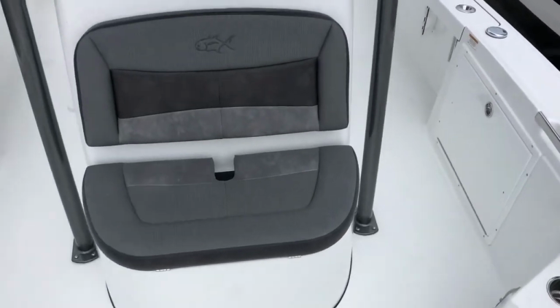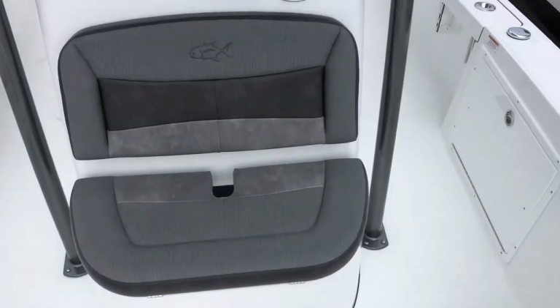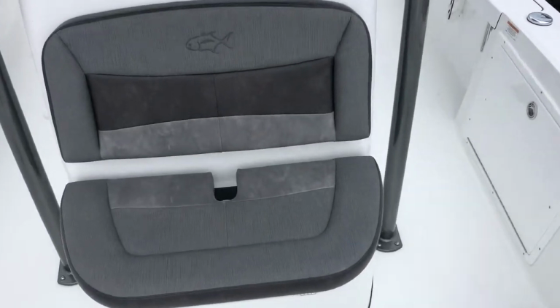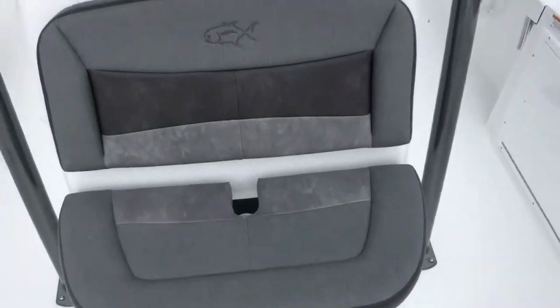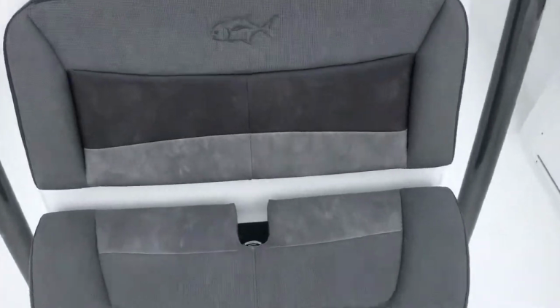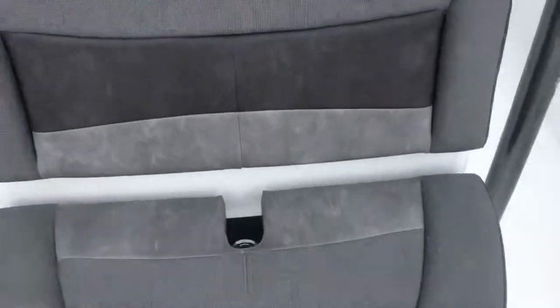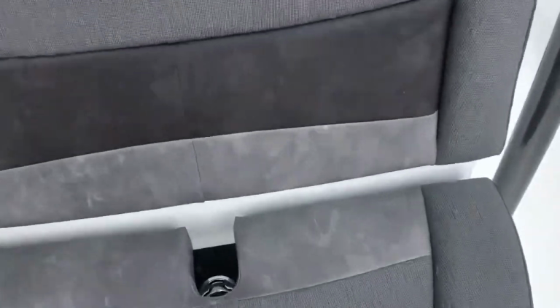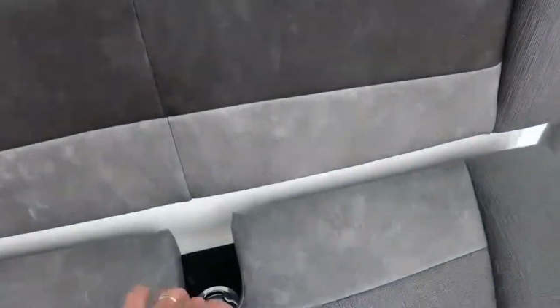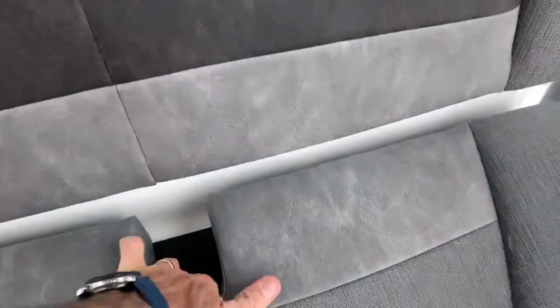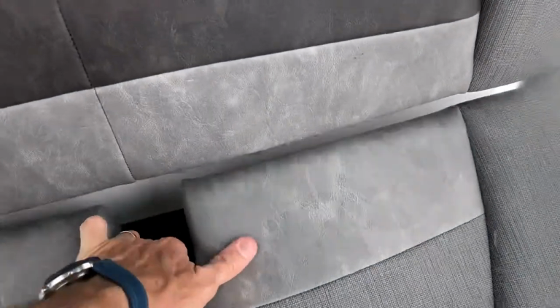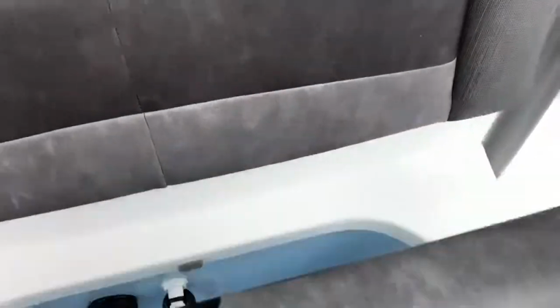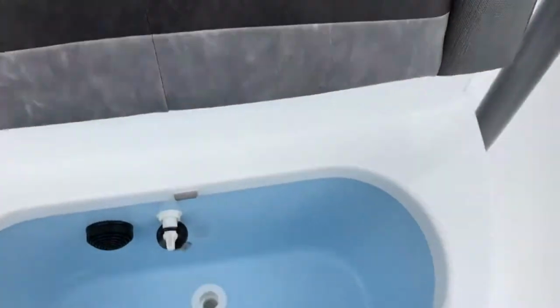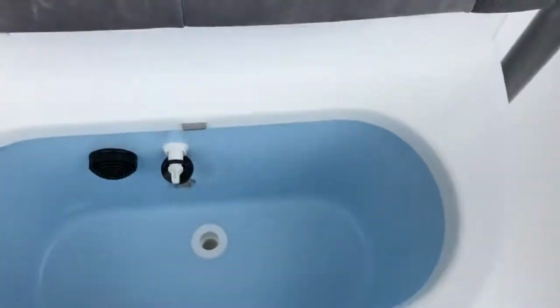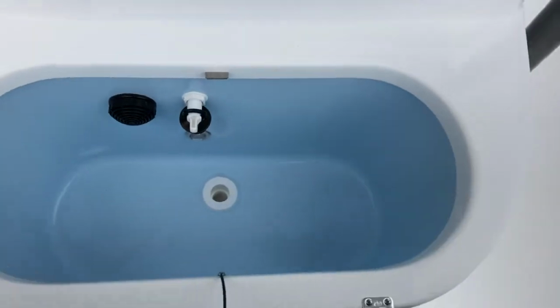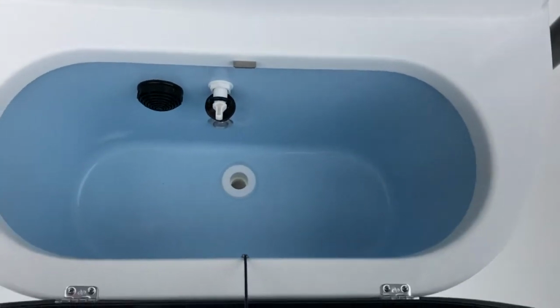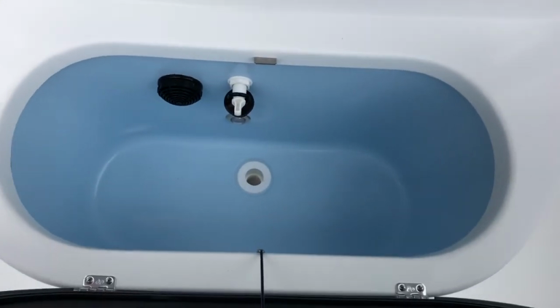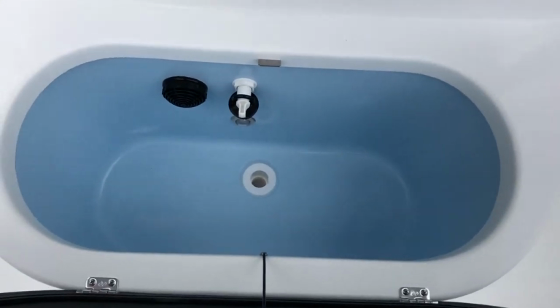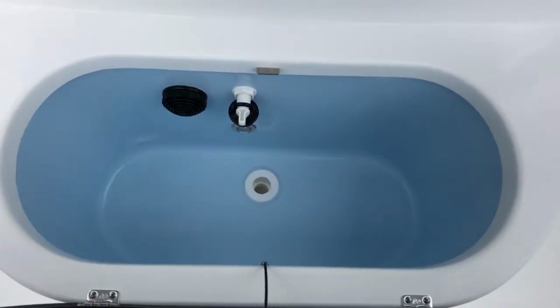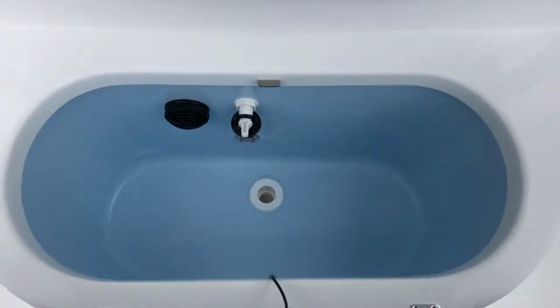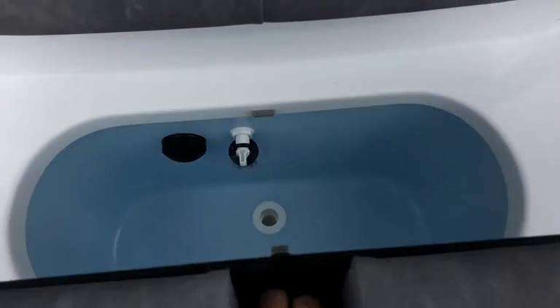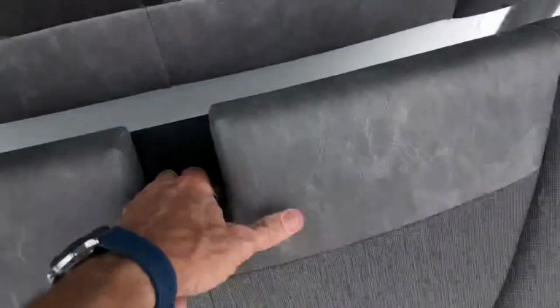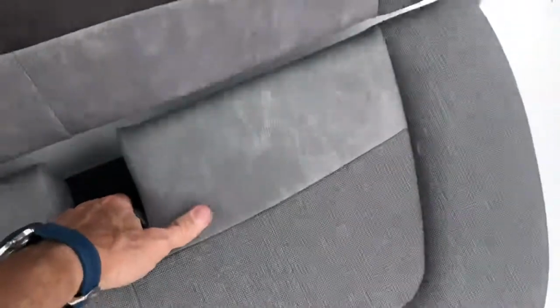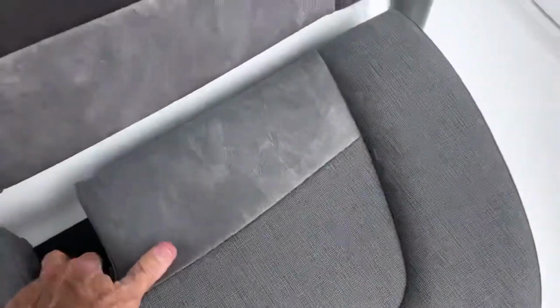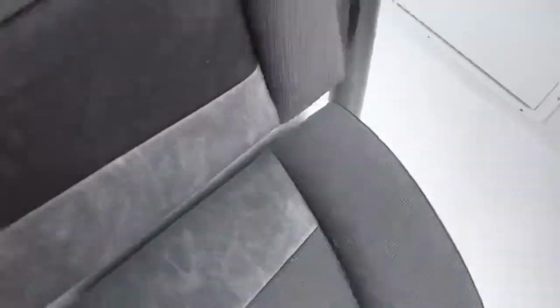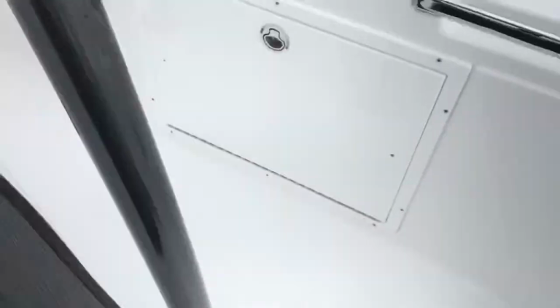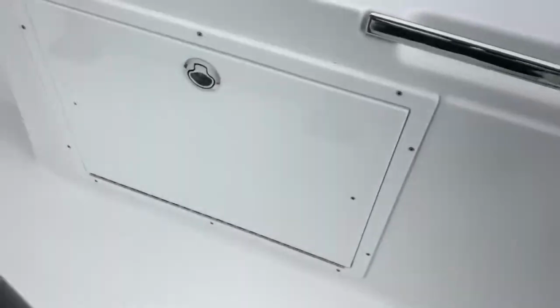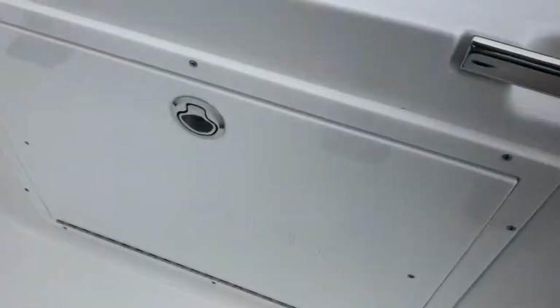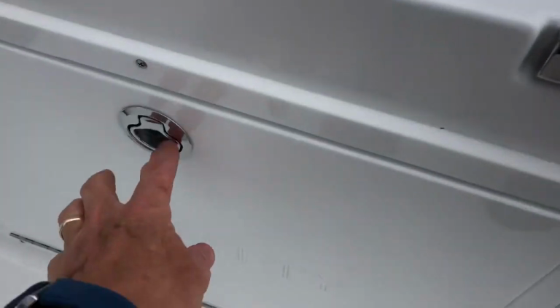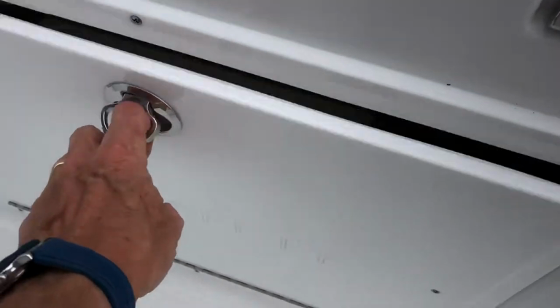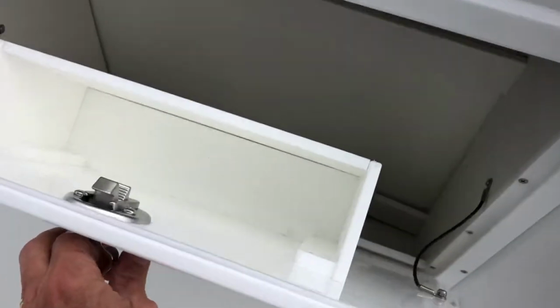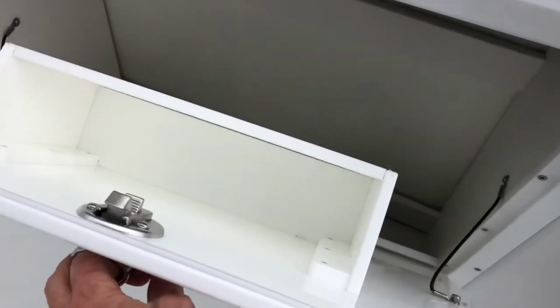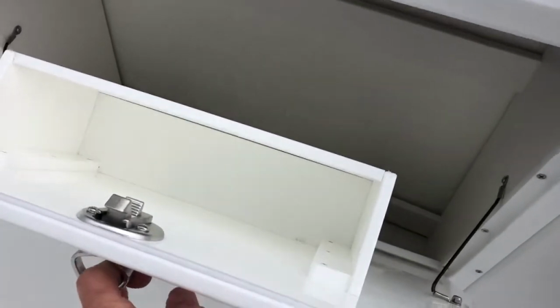There's a seat on the forward end of the console which is also a live well — this one is 20 gallons. Storage lockers to port and starboard for safety gear.